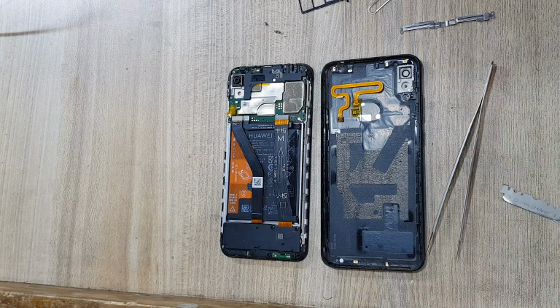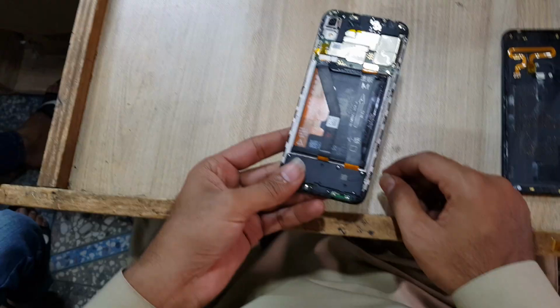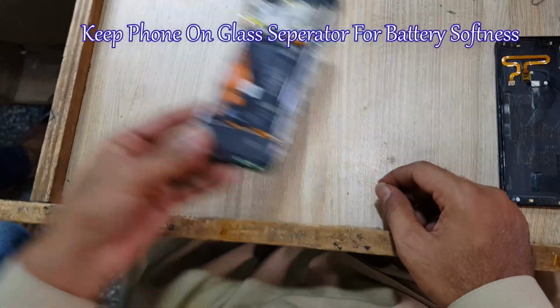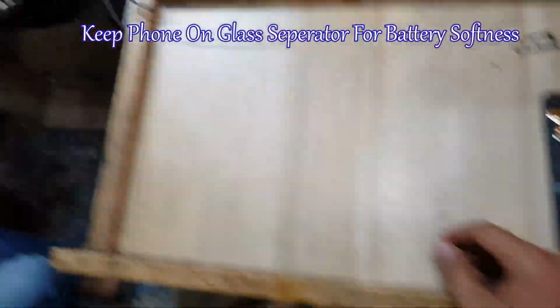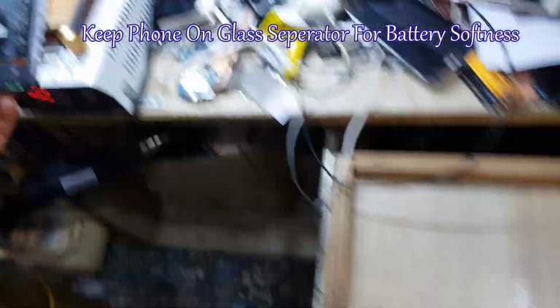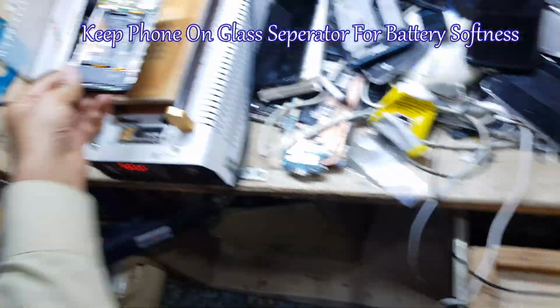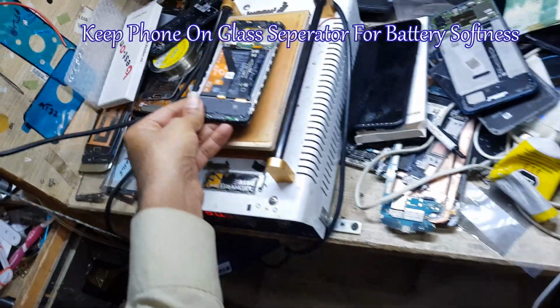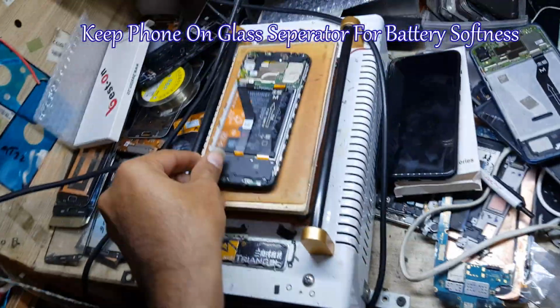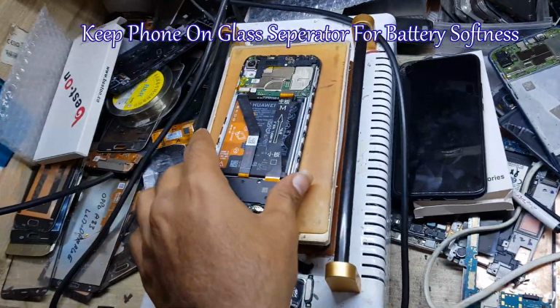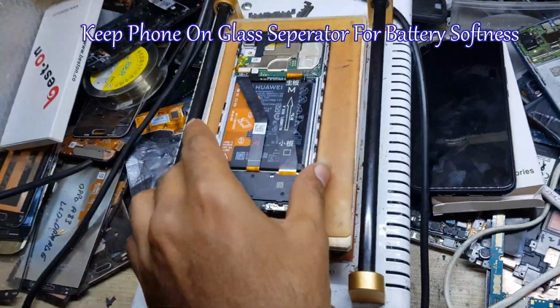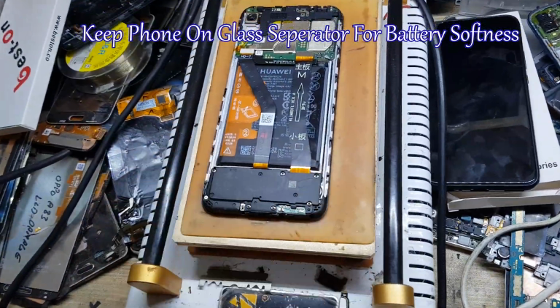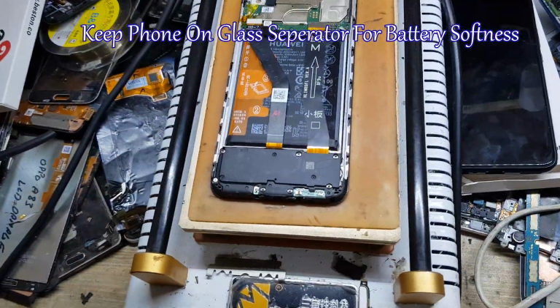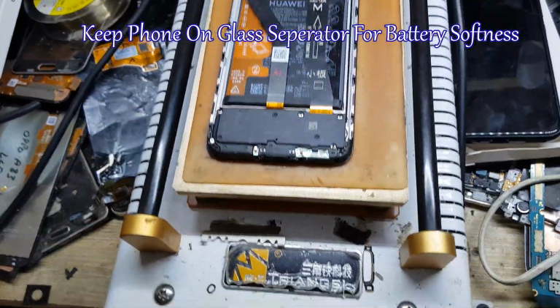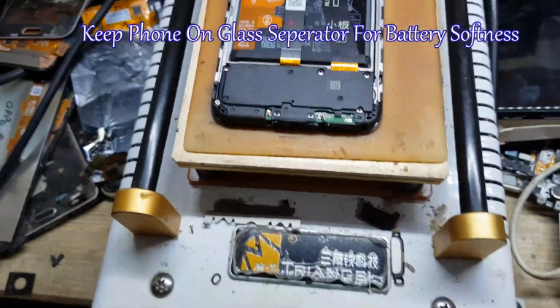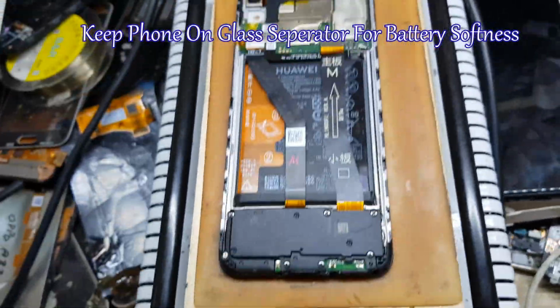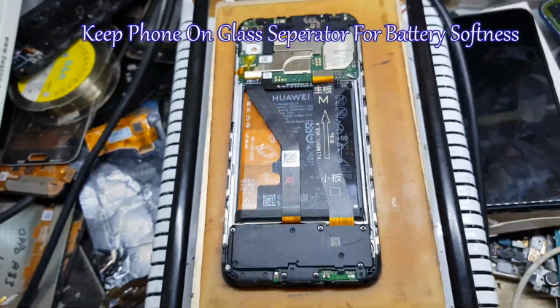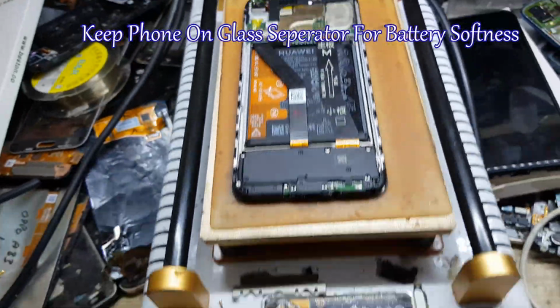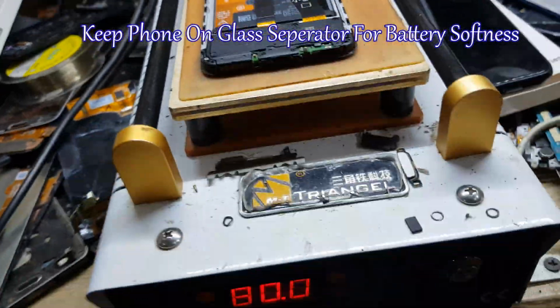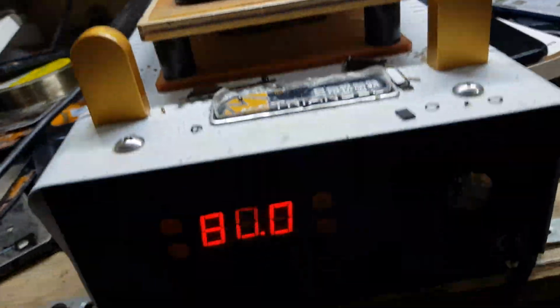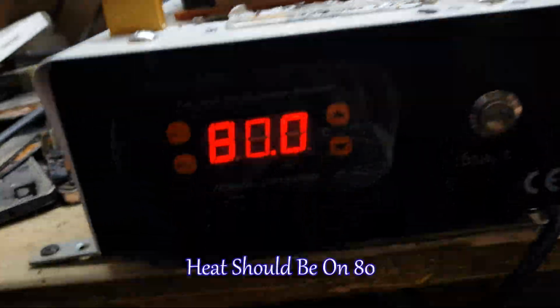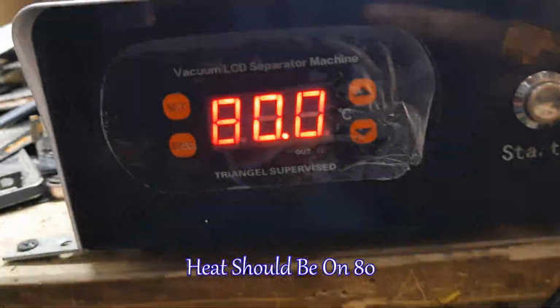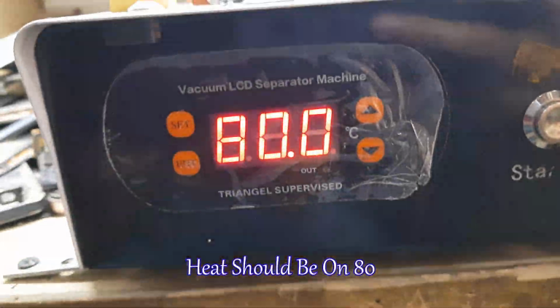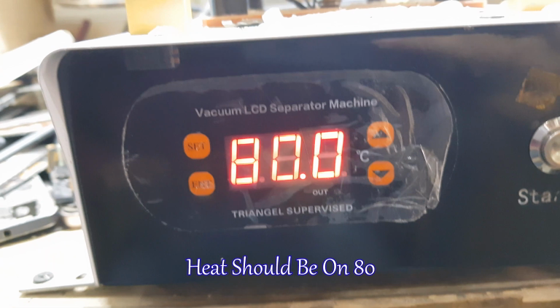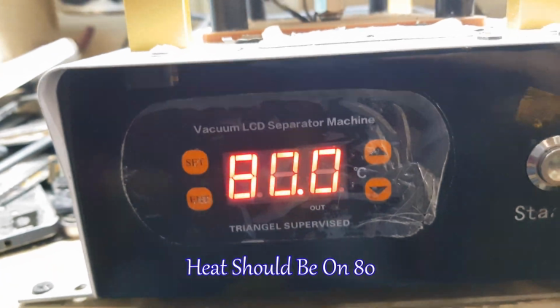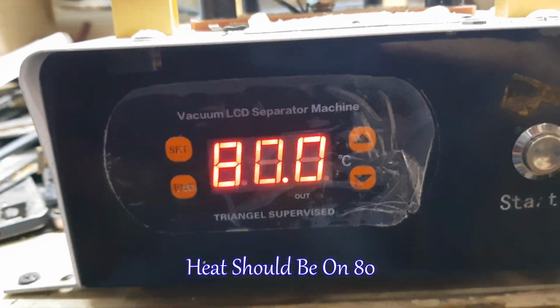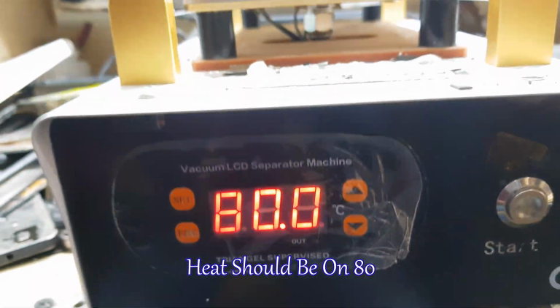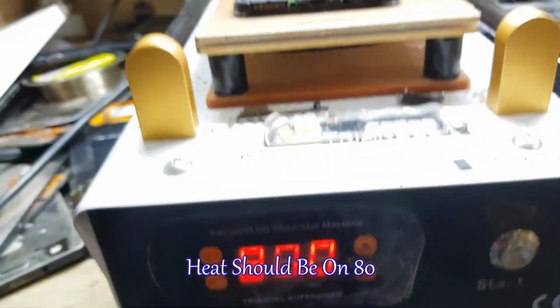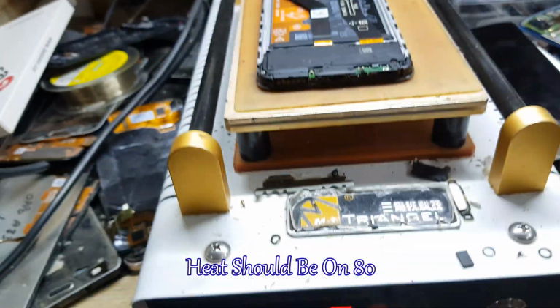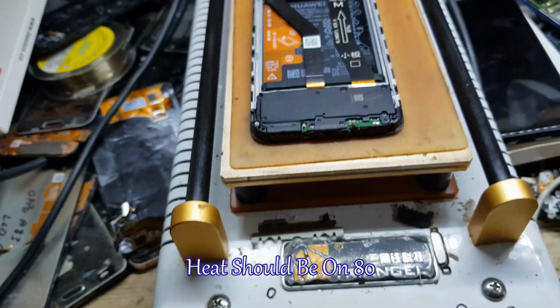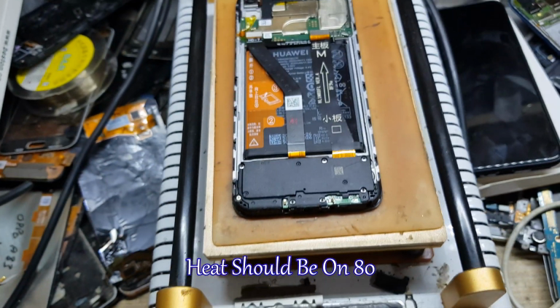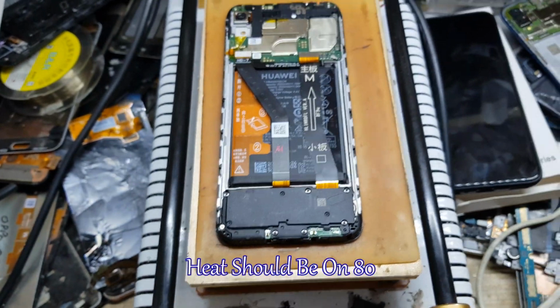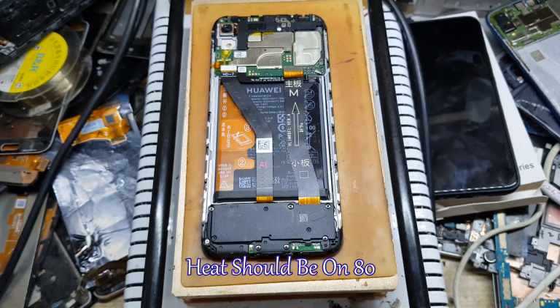Keep the phone on the glass separator for battery softness. After softness you can remove the battery easily. Heat should be on 80.